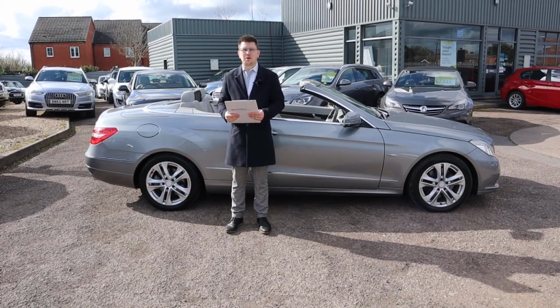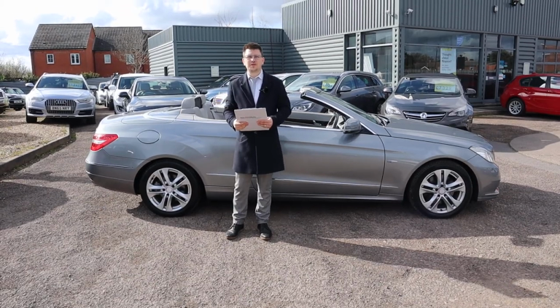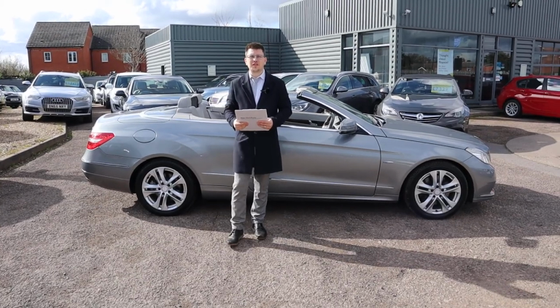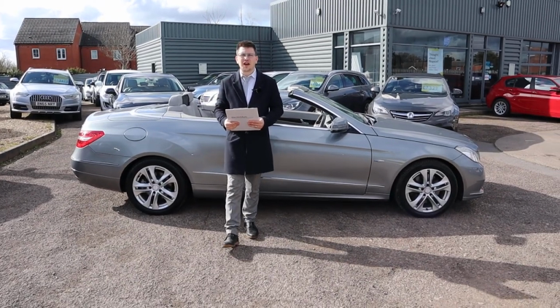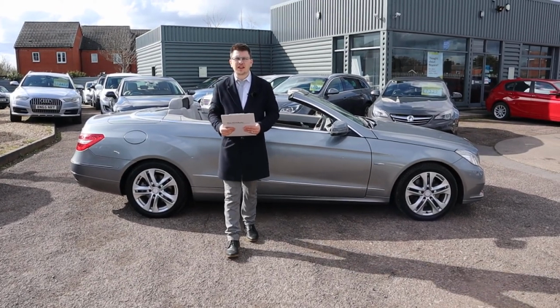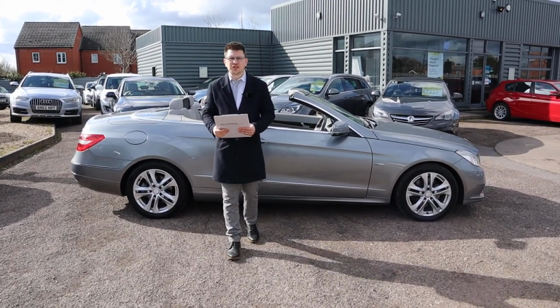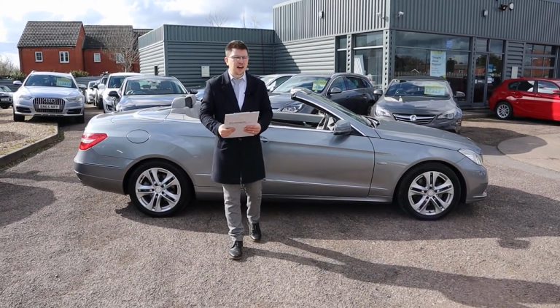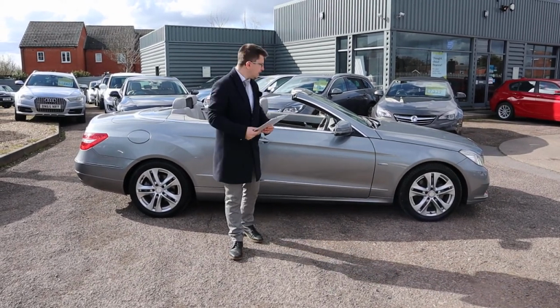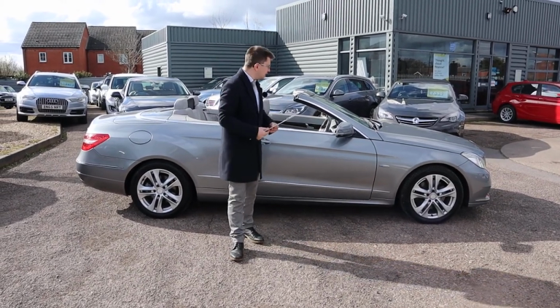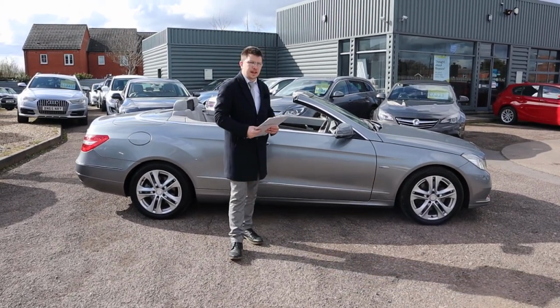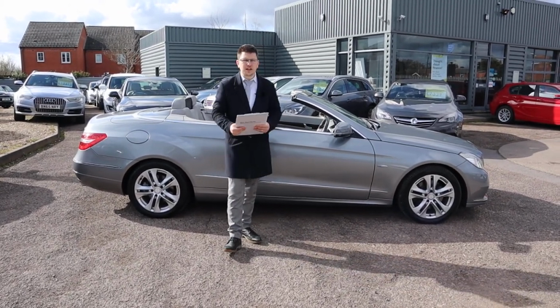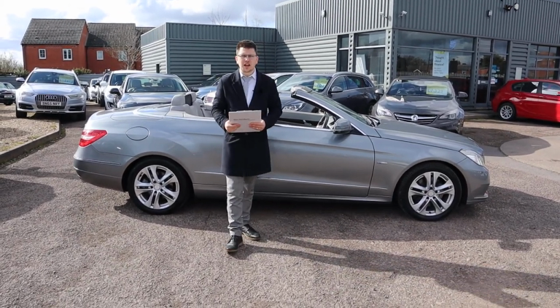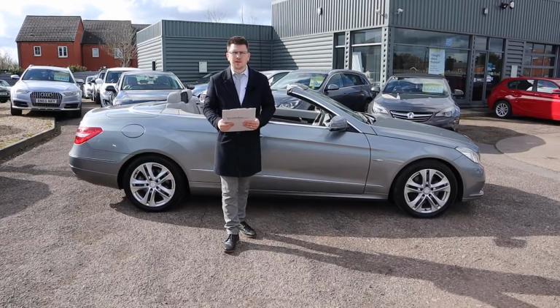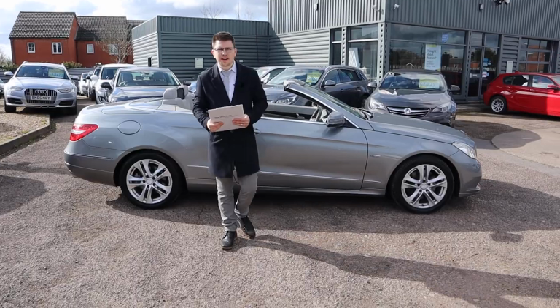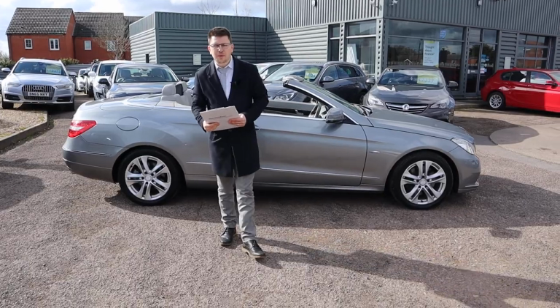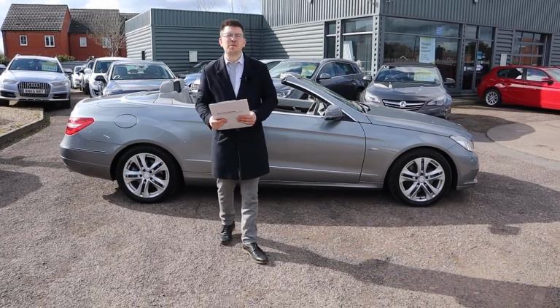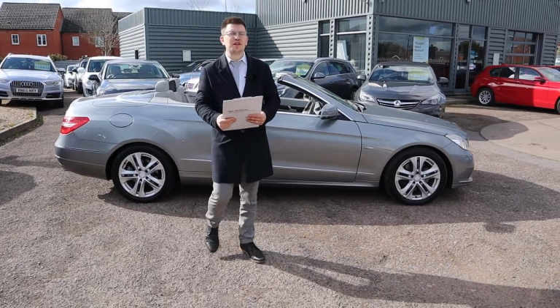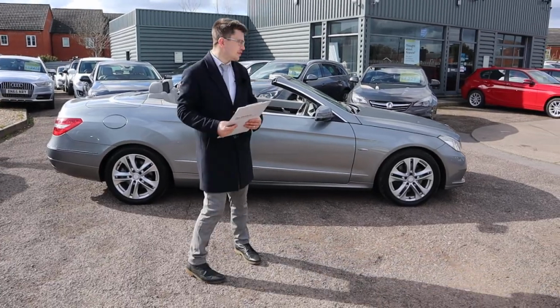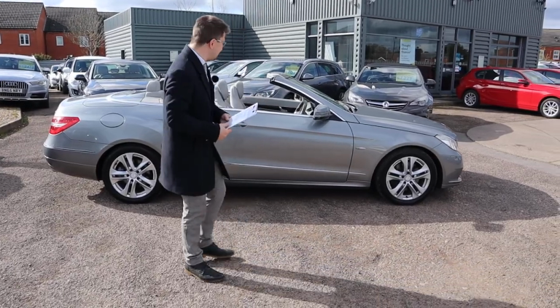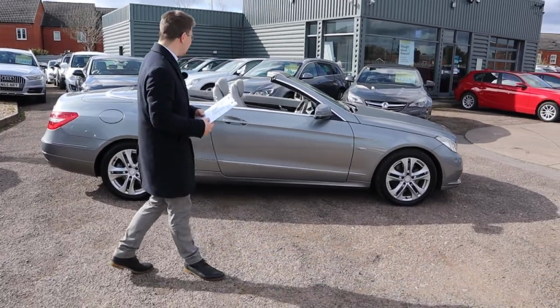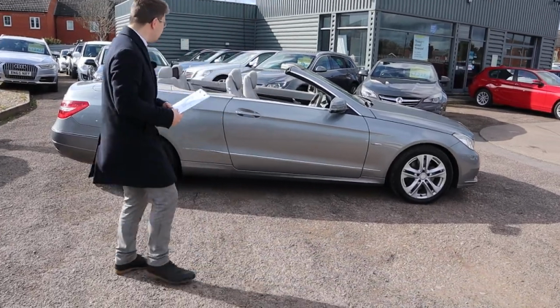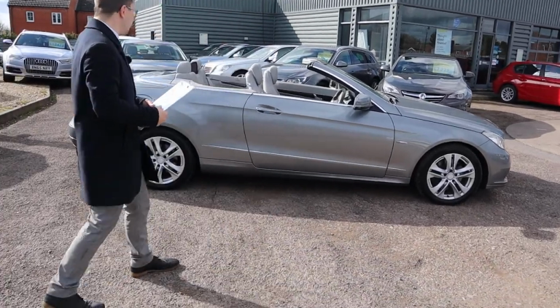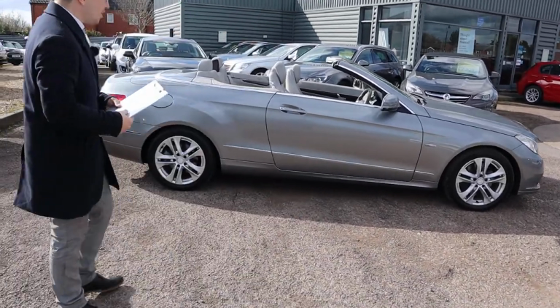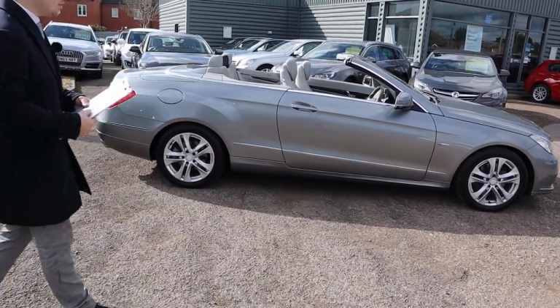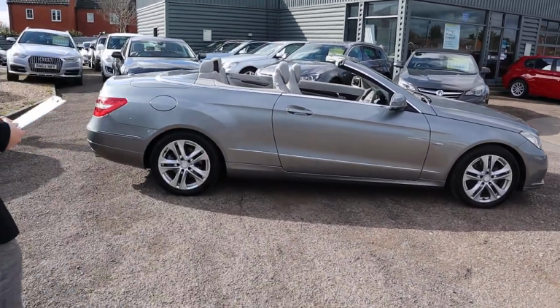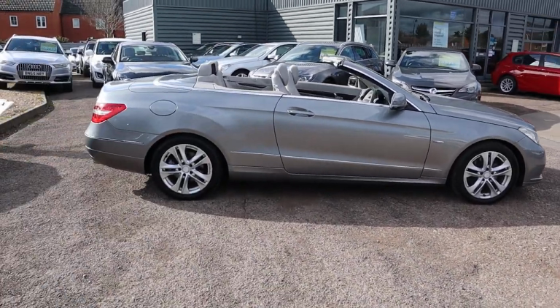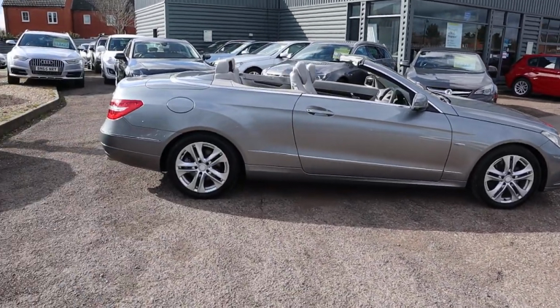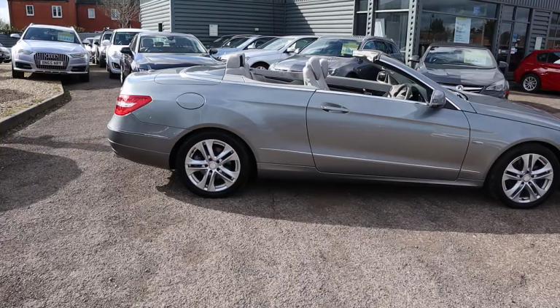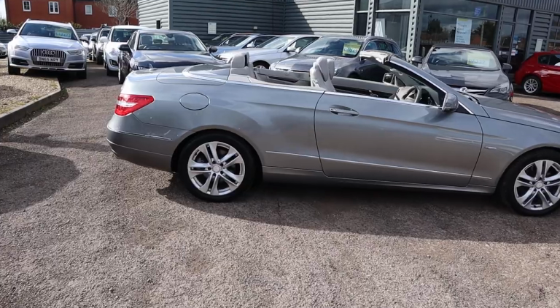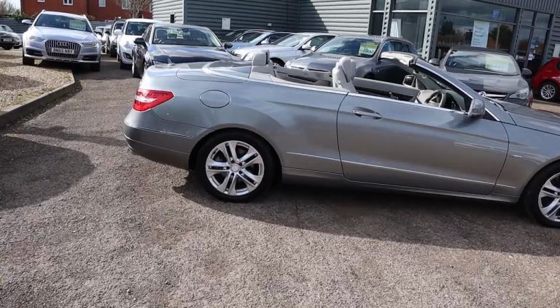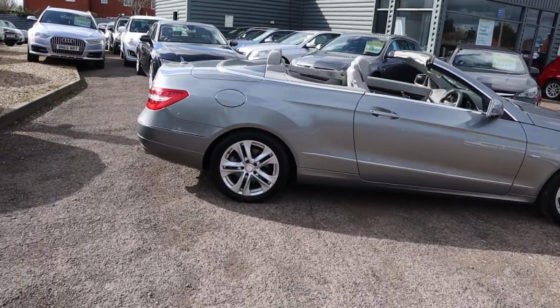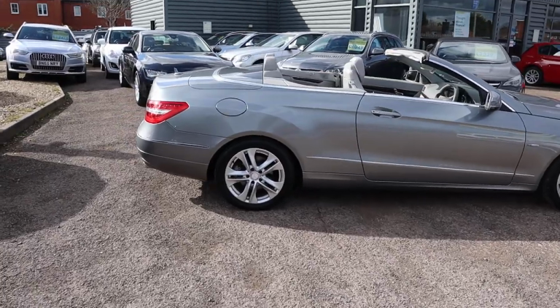Welcome to another video here at Country Car. It's beginning to look a lot like summer. Here we have a beautiful Mercedes E-Class, brand new to stock. I'm going to give you a walk around it today.